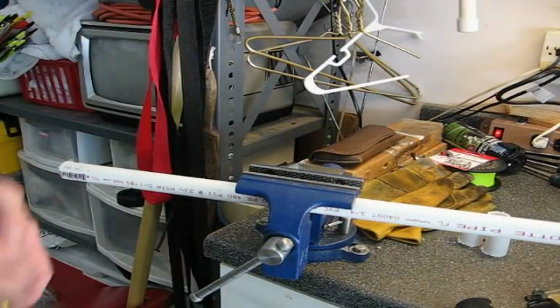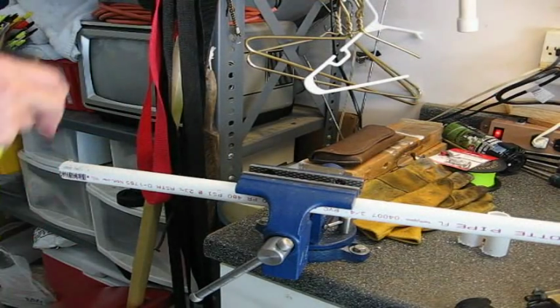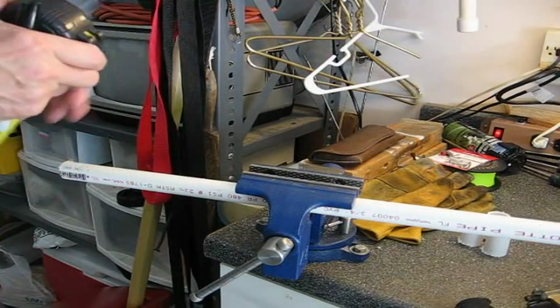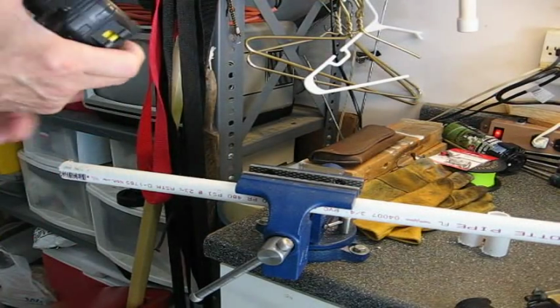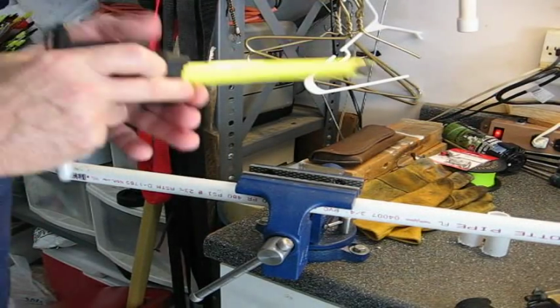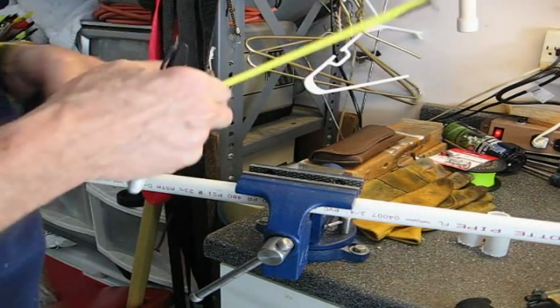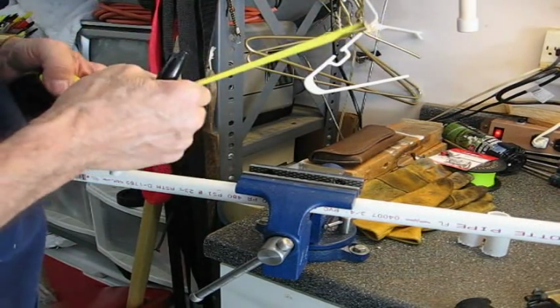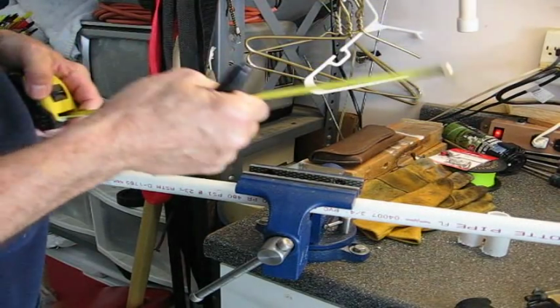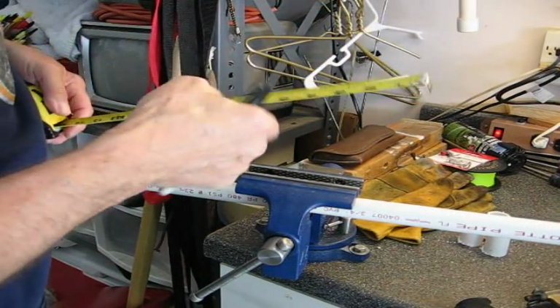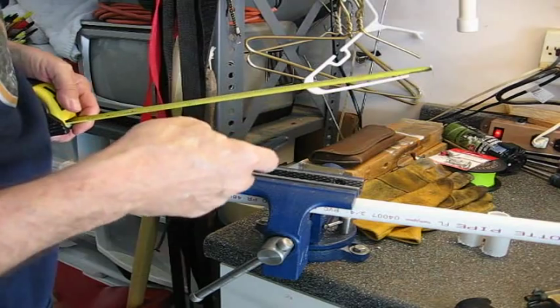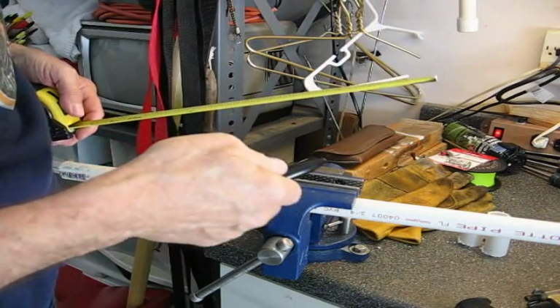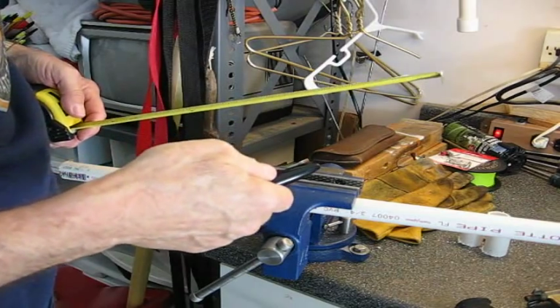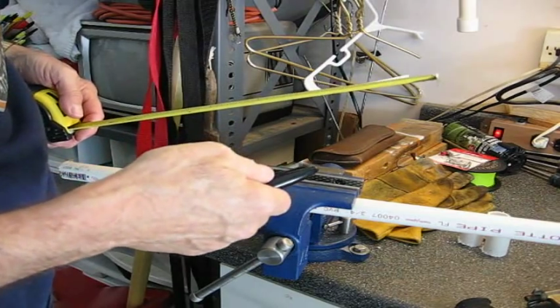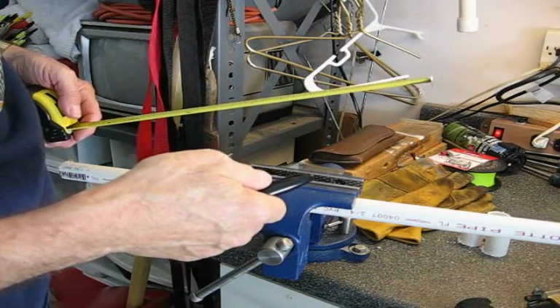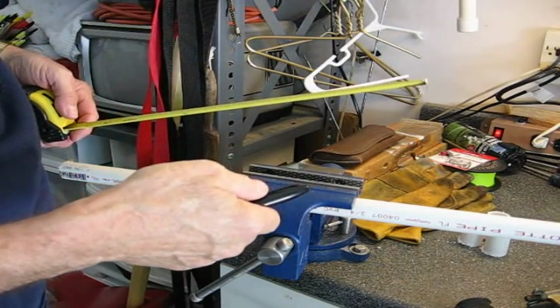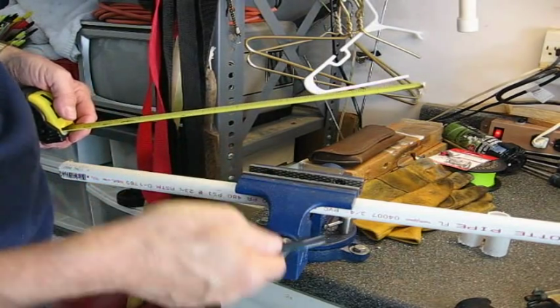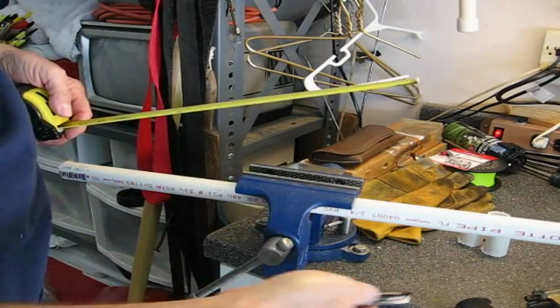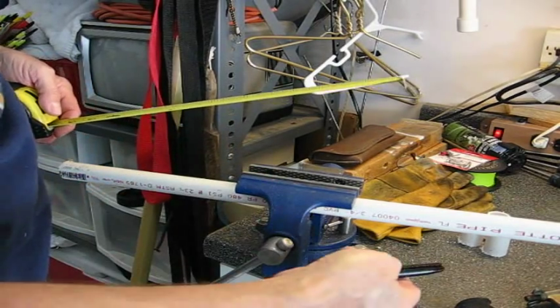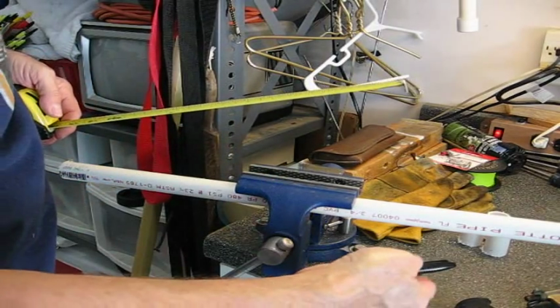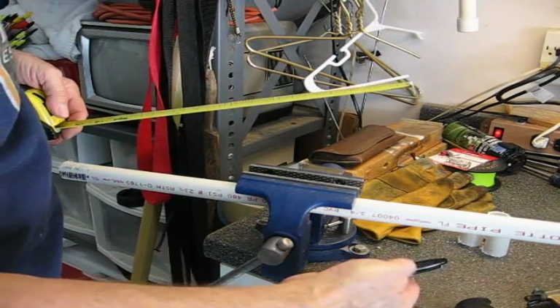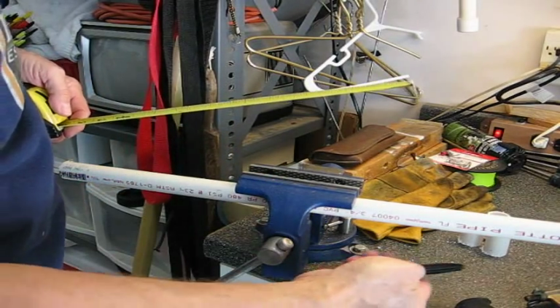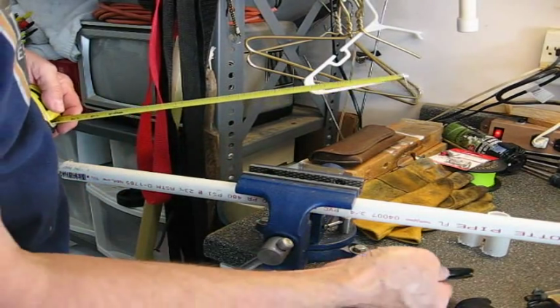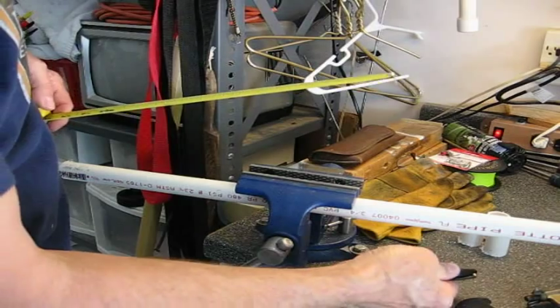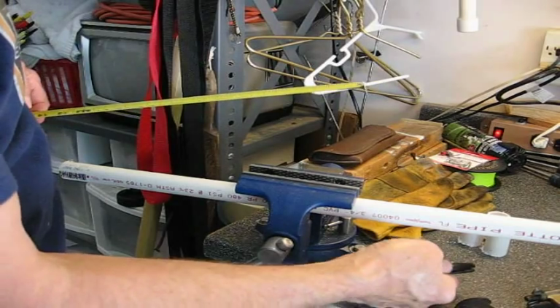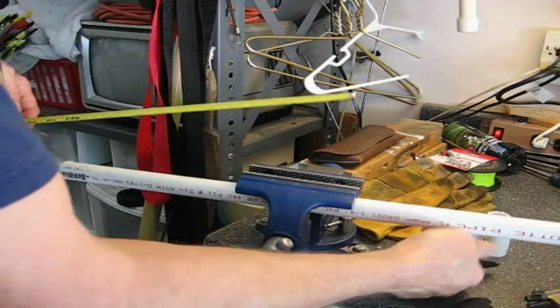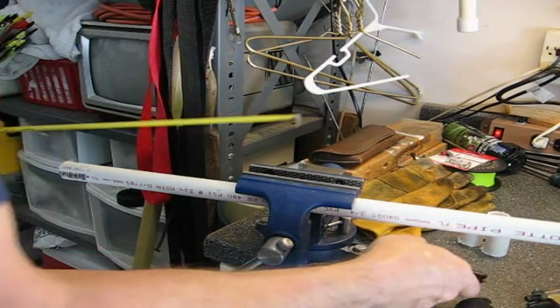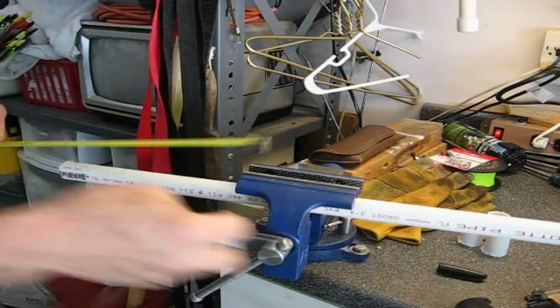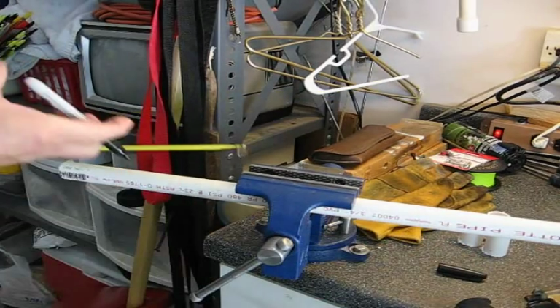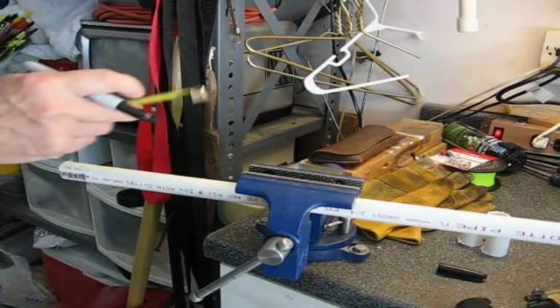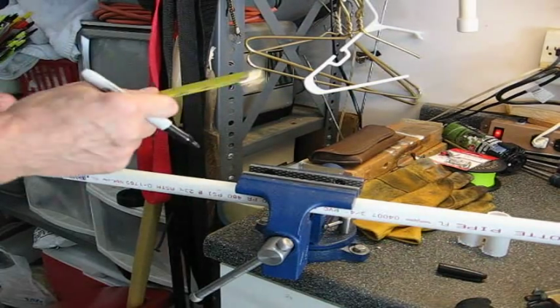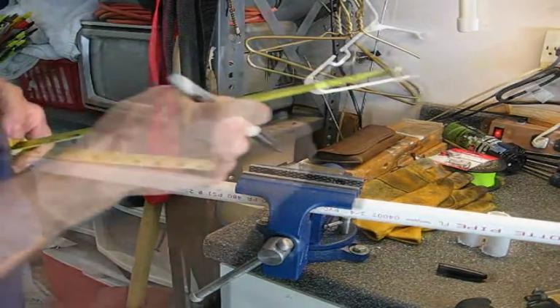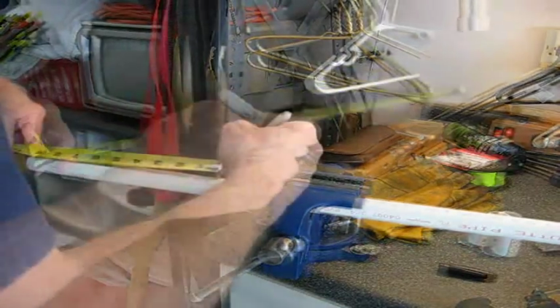I'm going to cut four pieces: one is 9 inch, one 7 inch, one 6½ inch, and one 5½ inch piece. This is a 3¼ inch schedule 40 pipe.